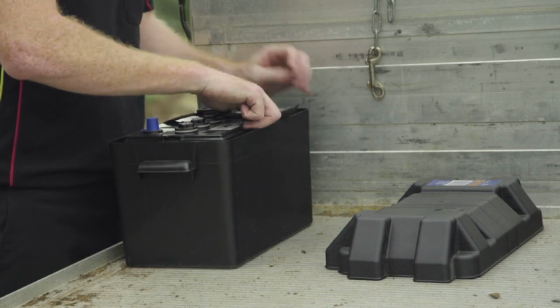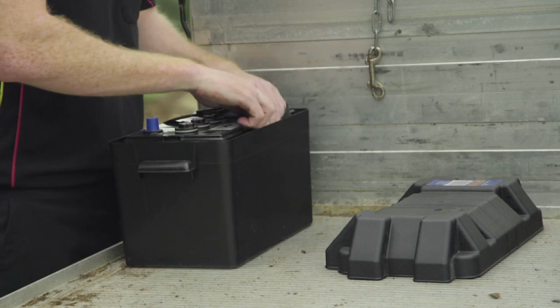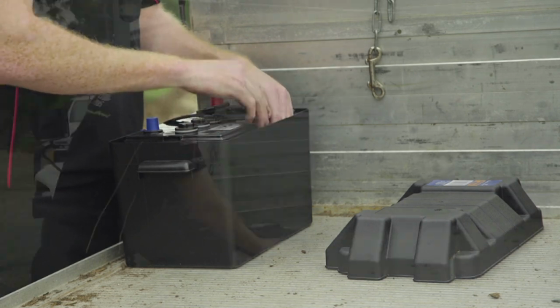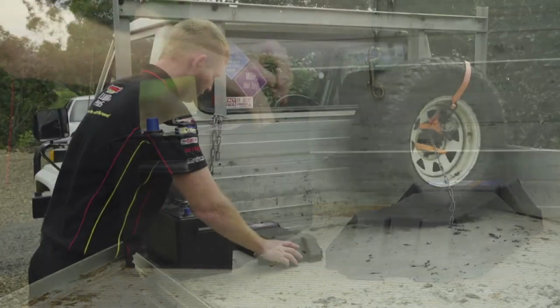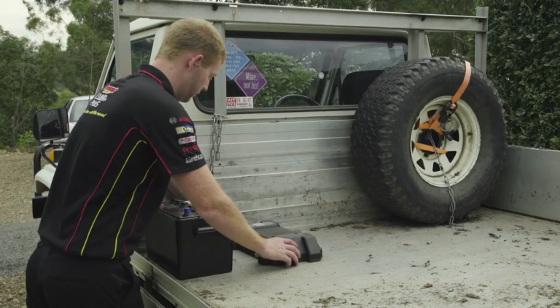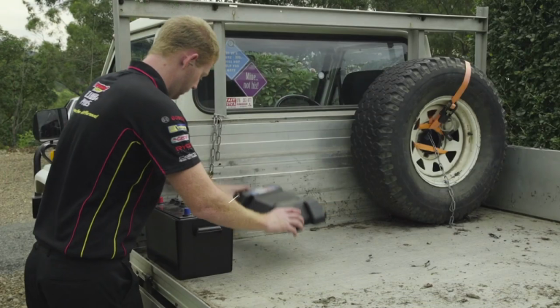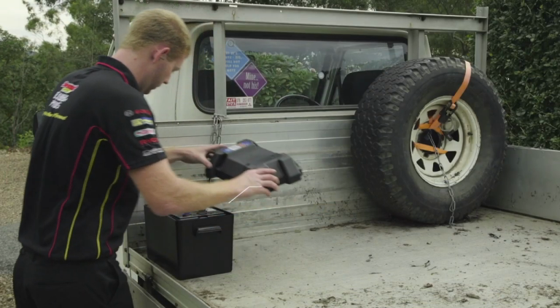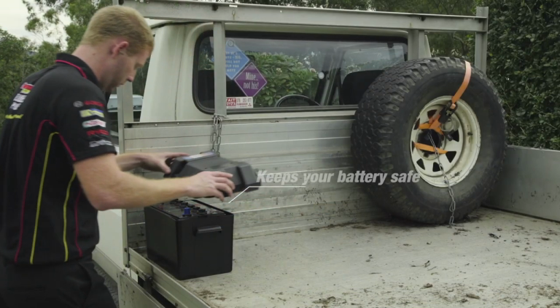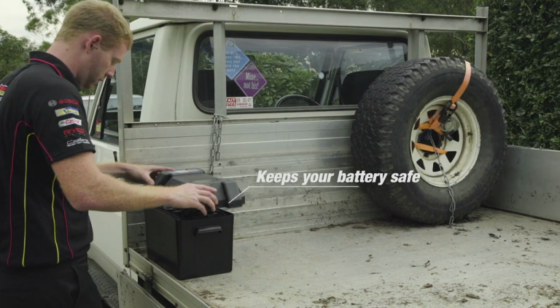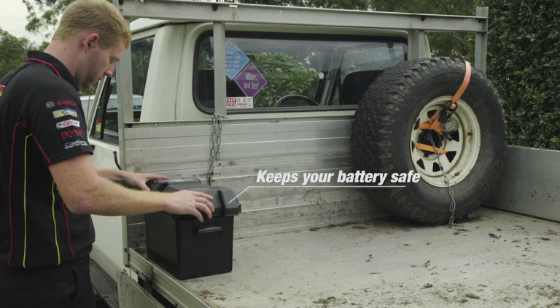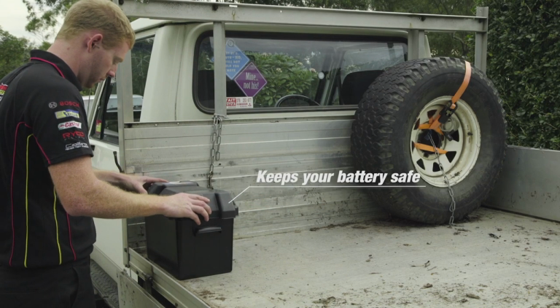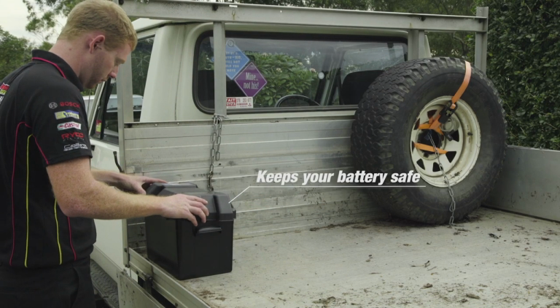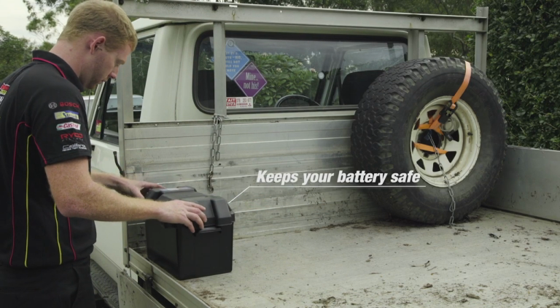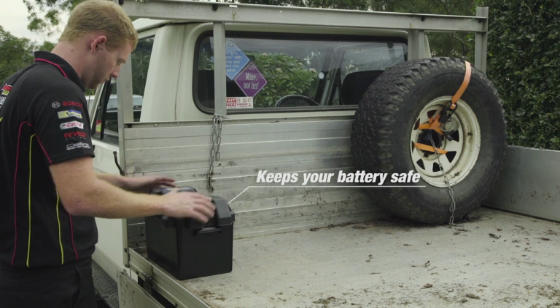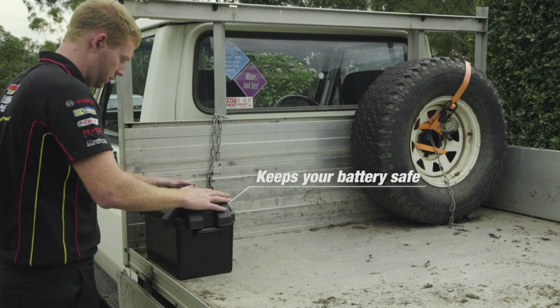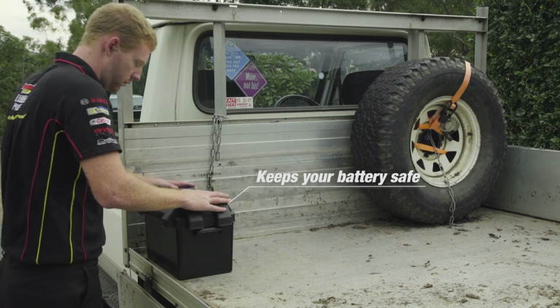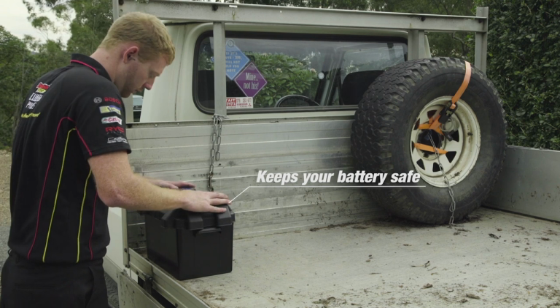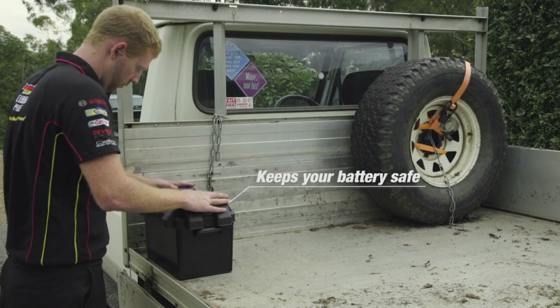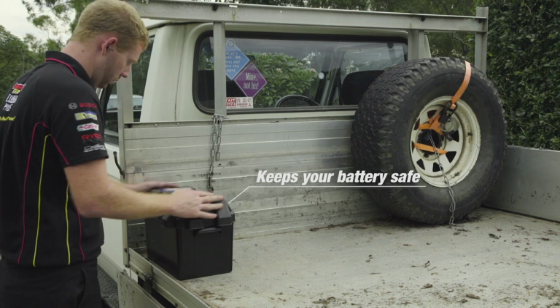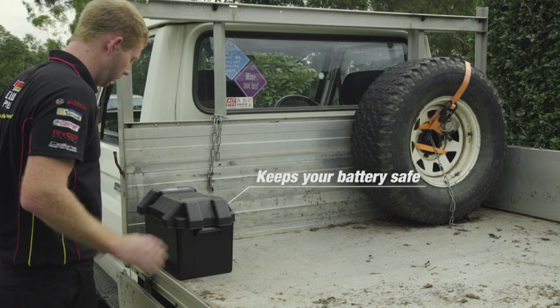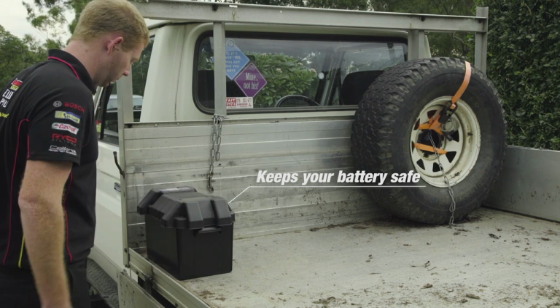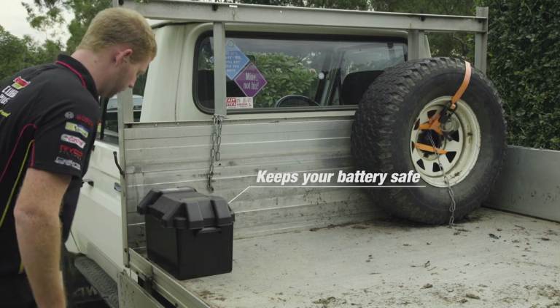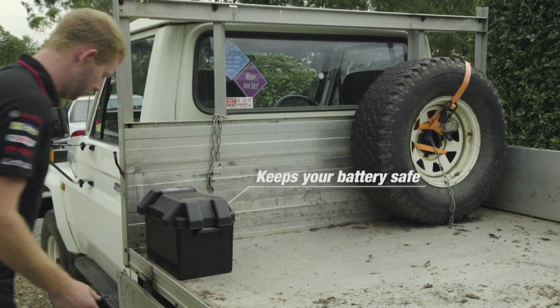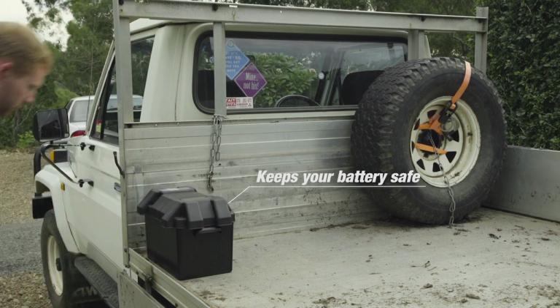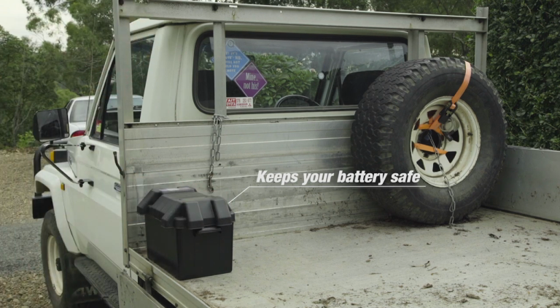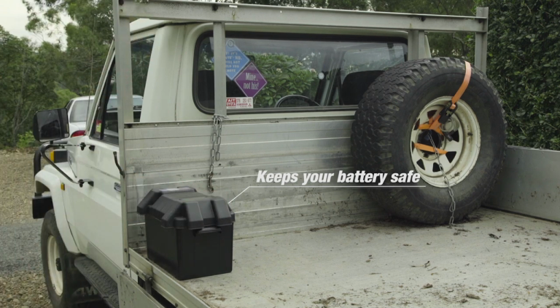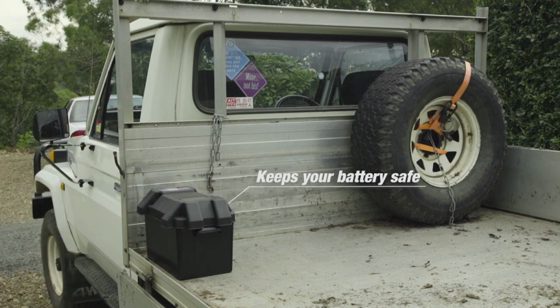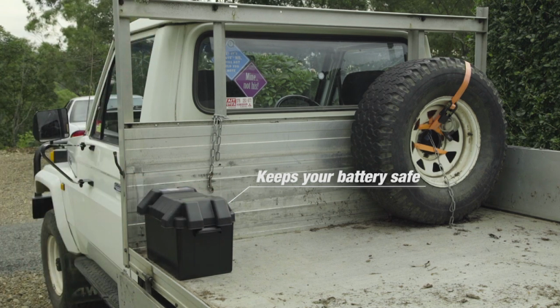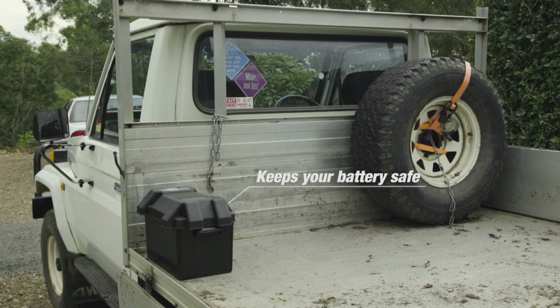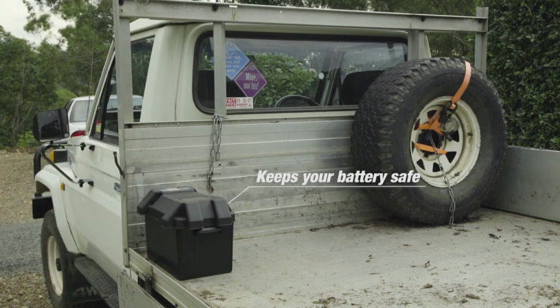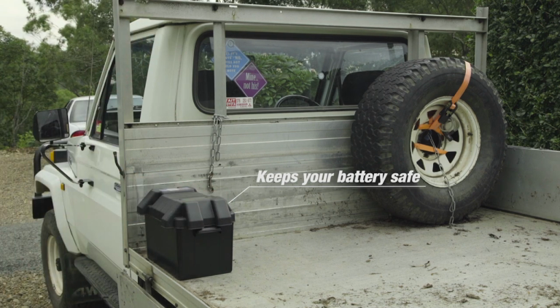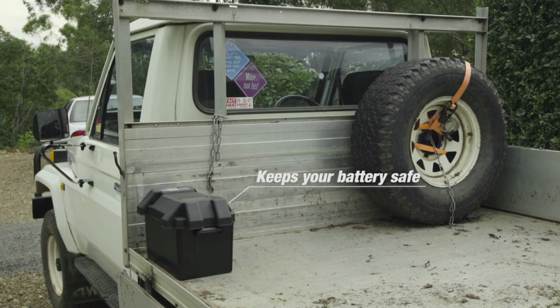The tough plastic construction will keep your expensive car battery safe from impact and the elements, and protect against any acid spills ruining your vehicle.